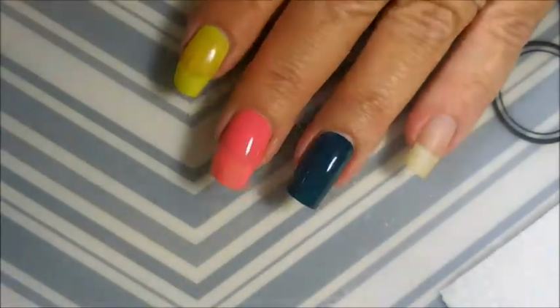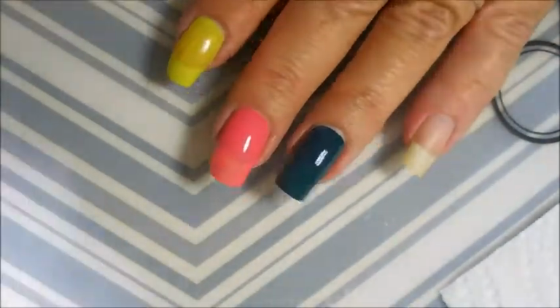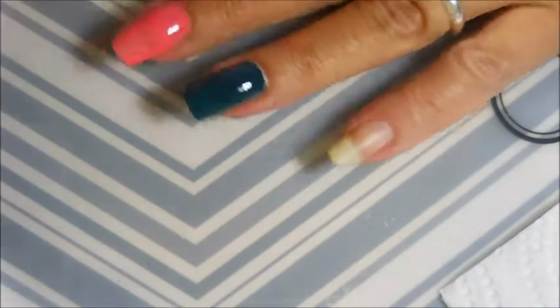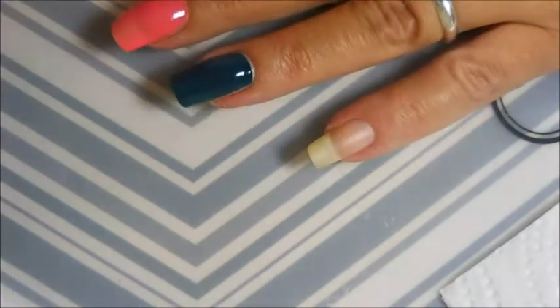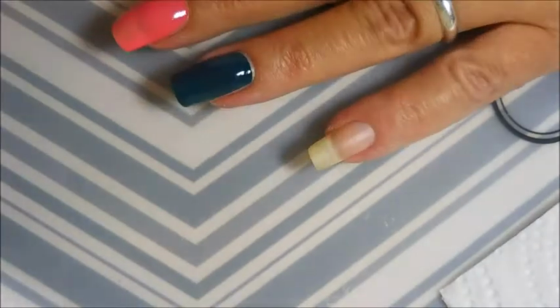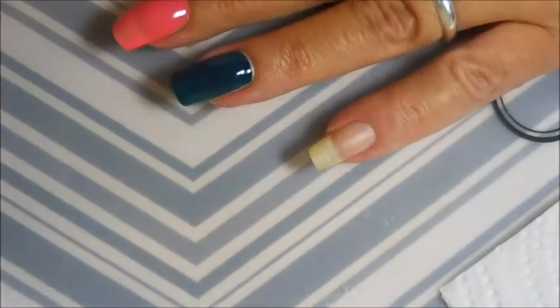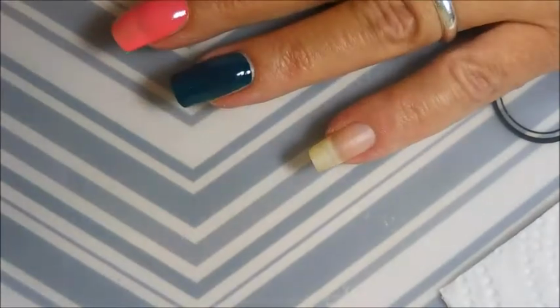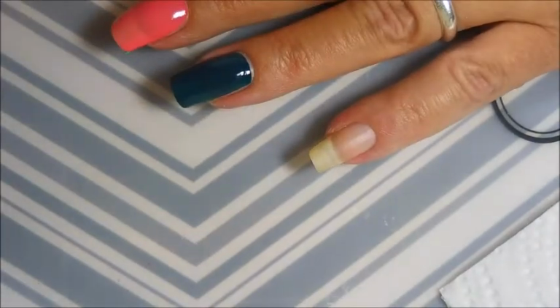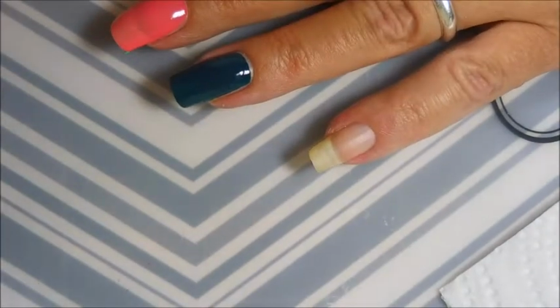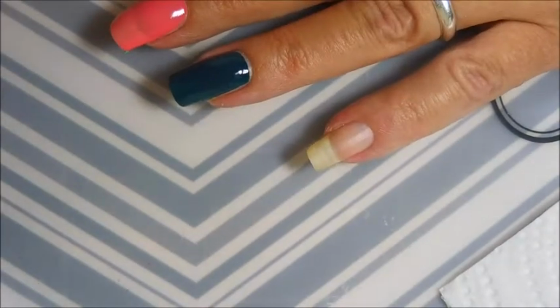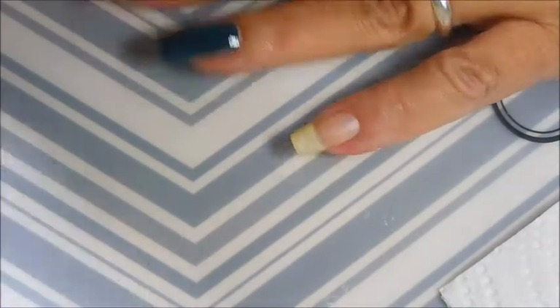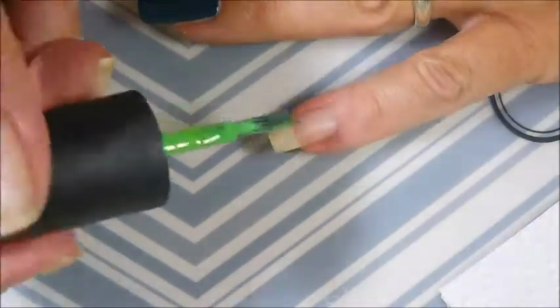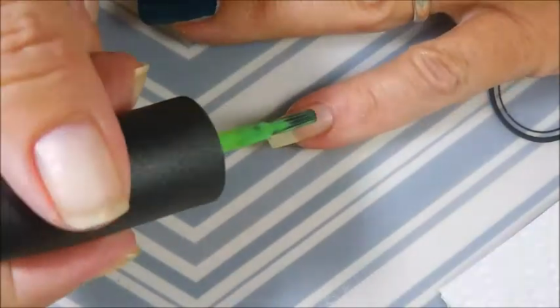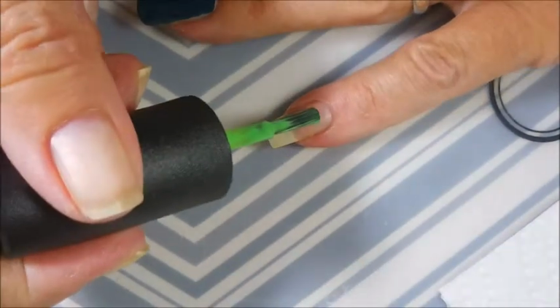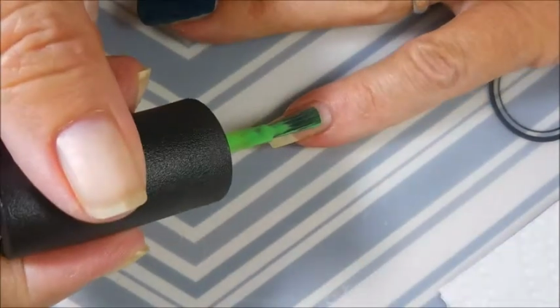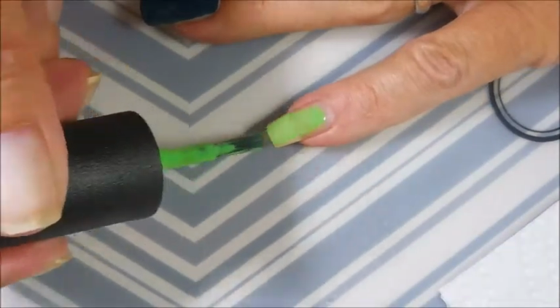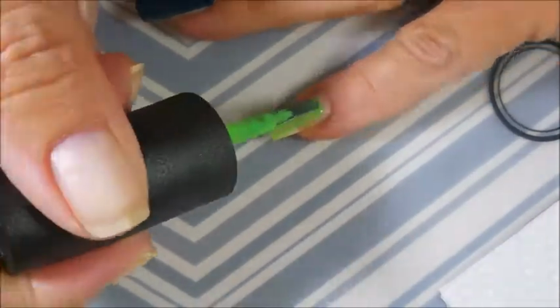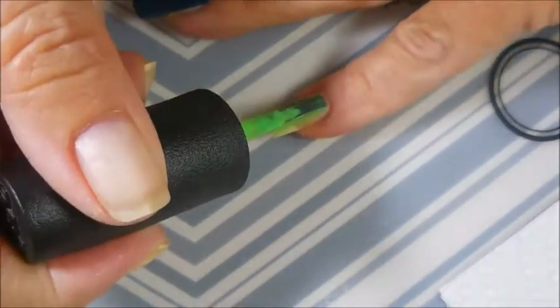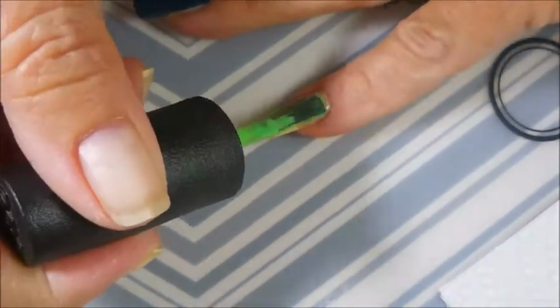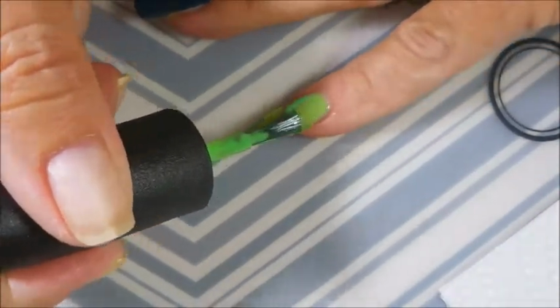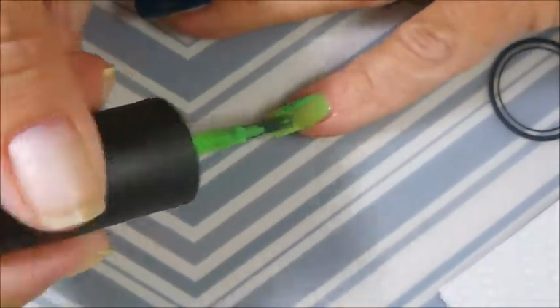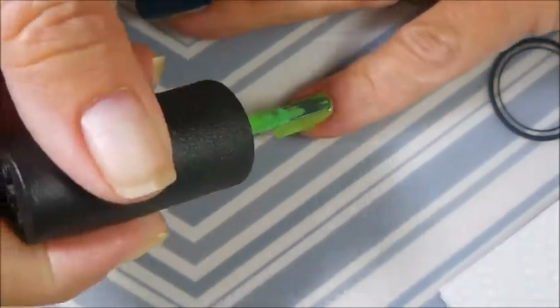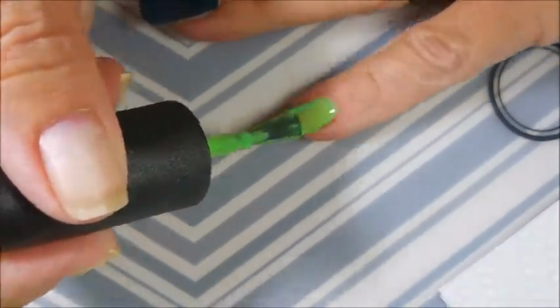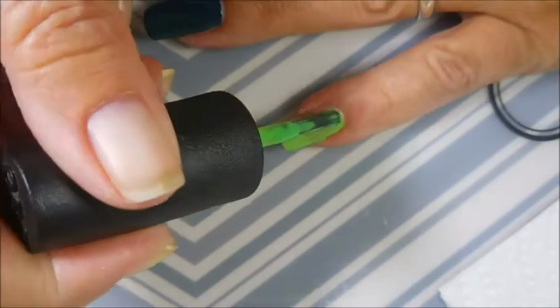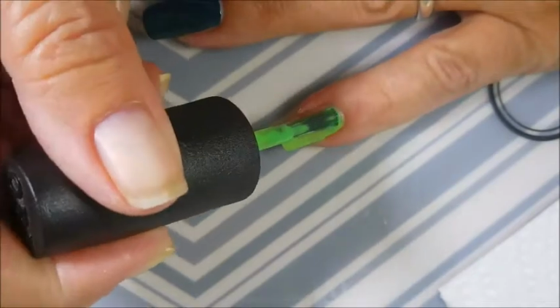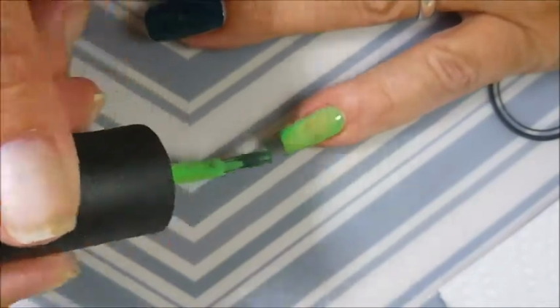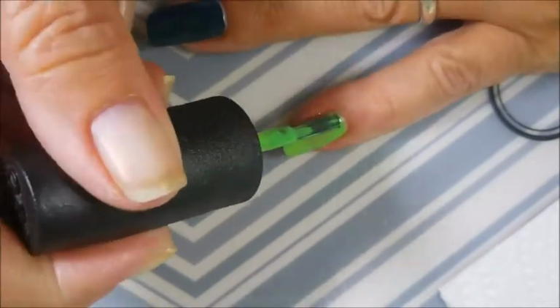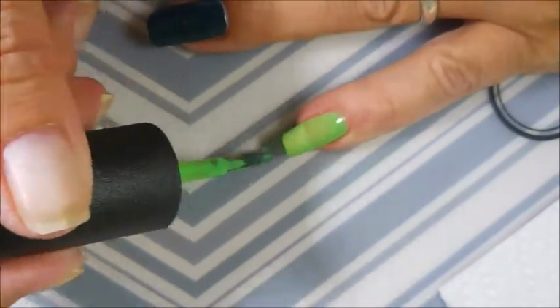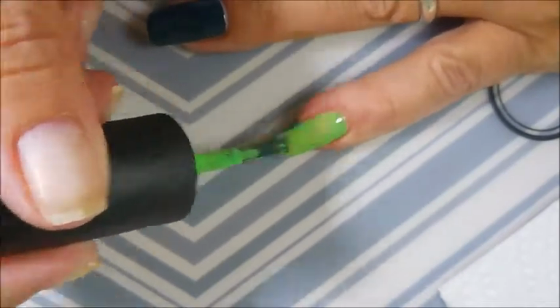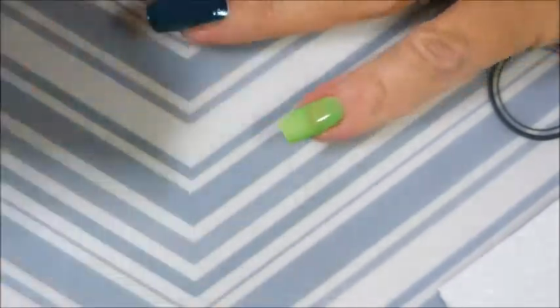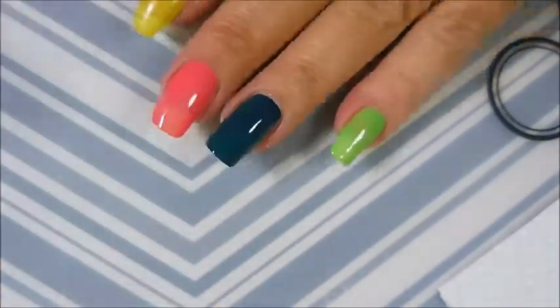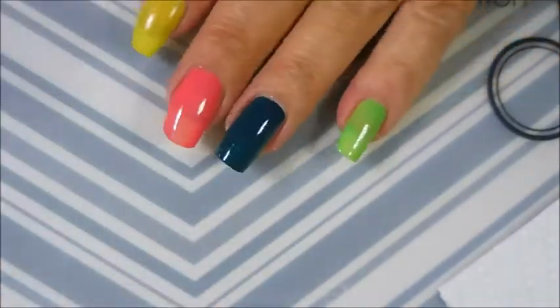And the last one in this round is OPI's You Are So Outta Lime.